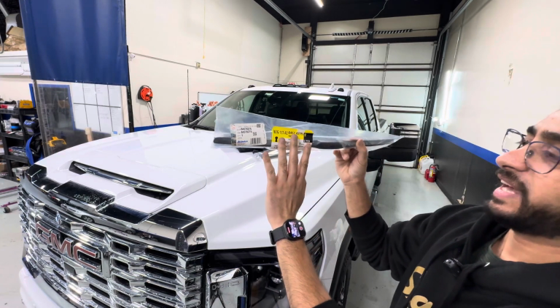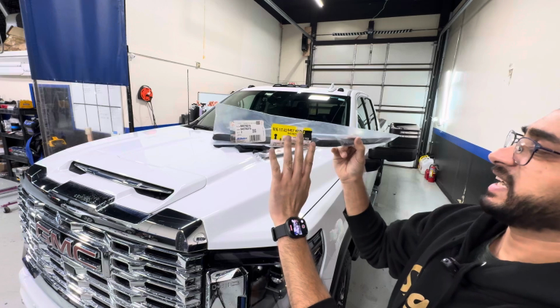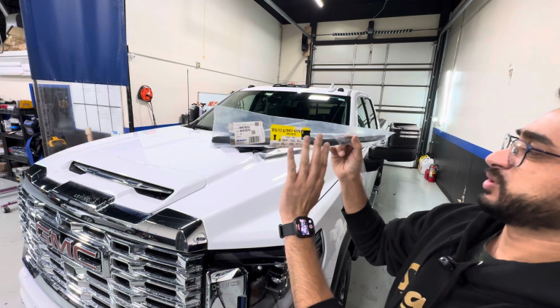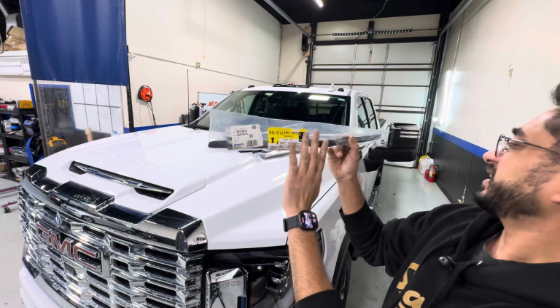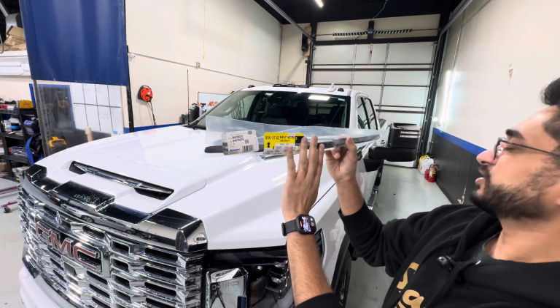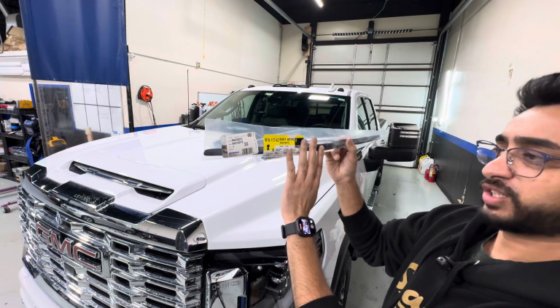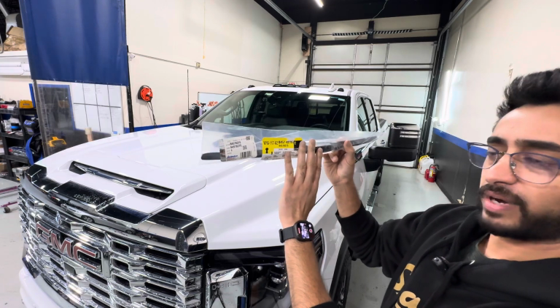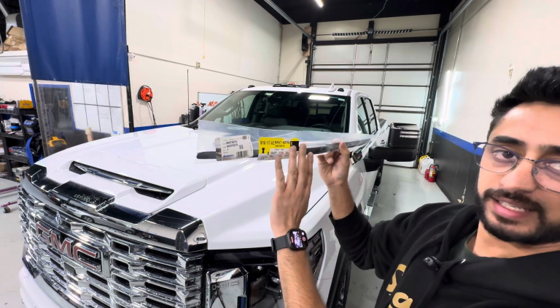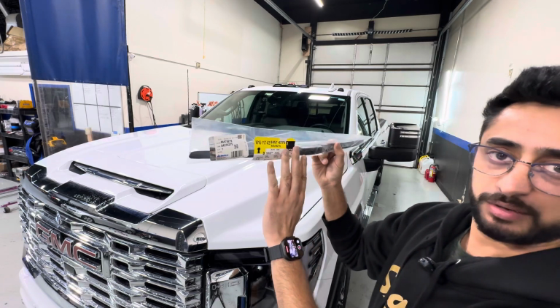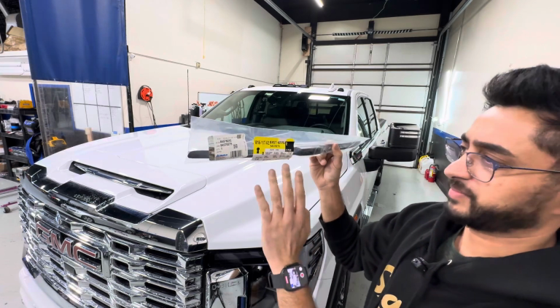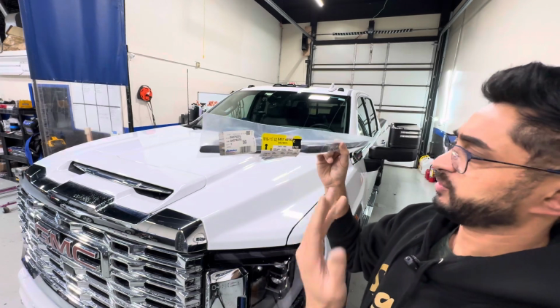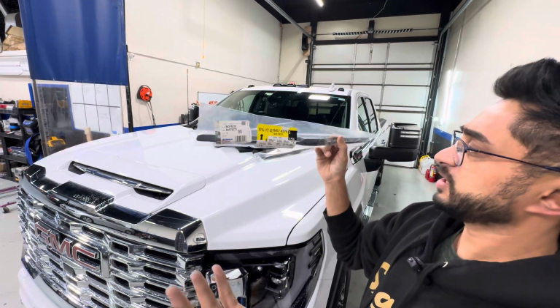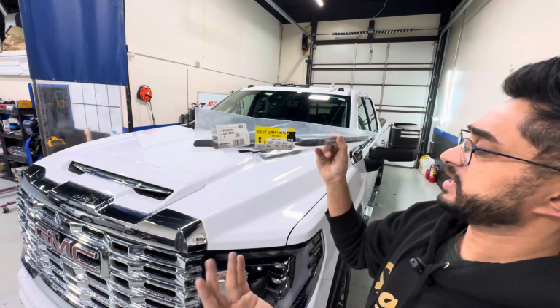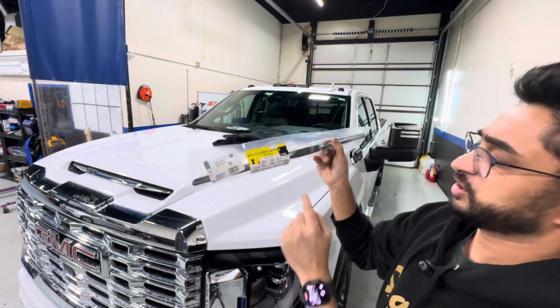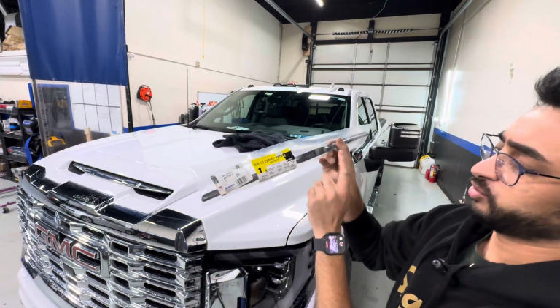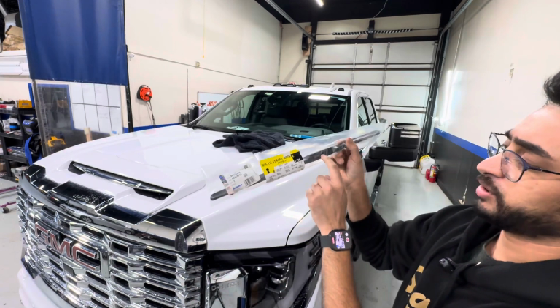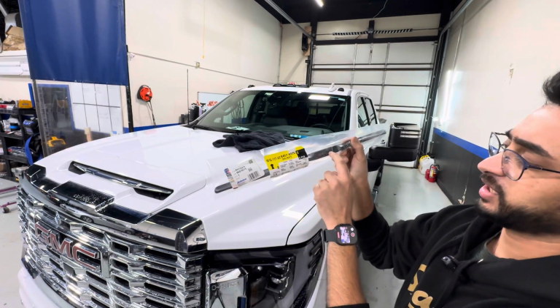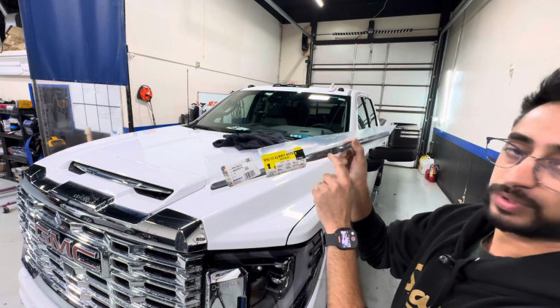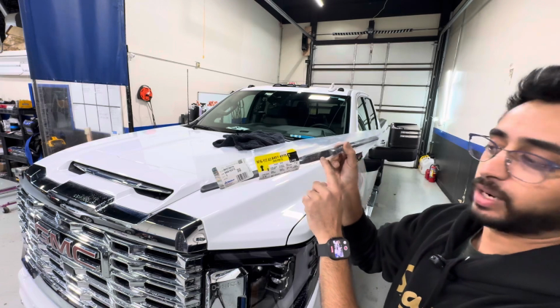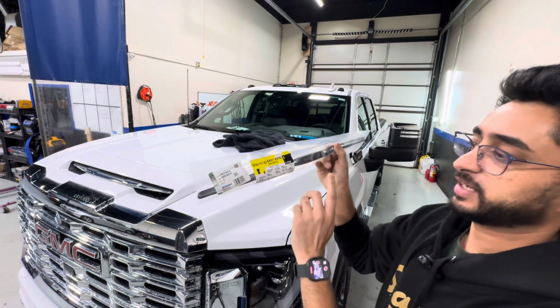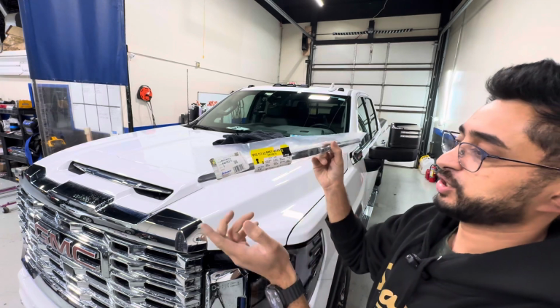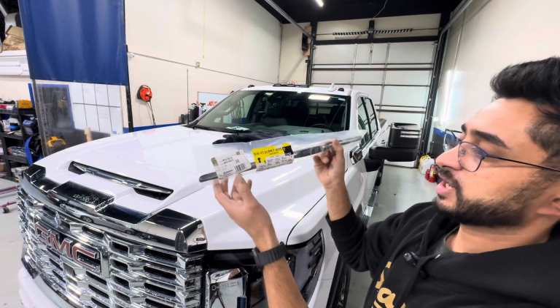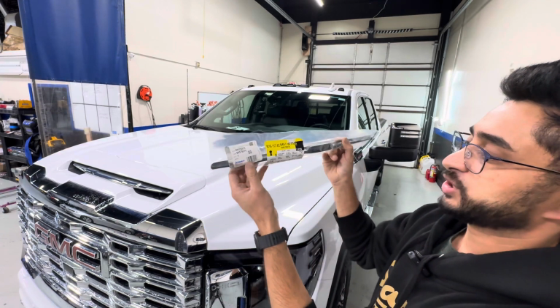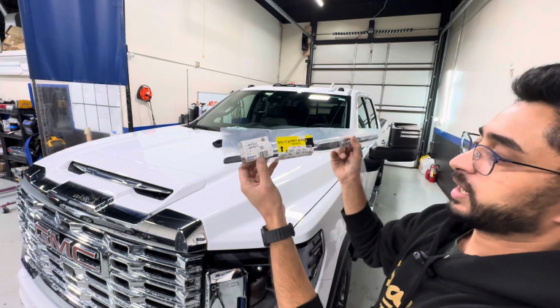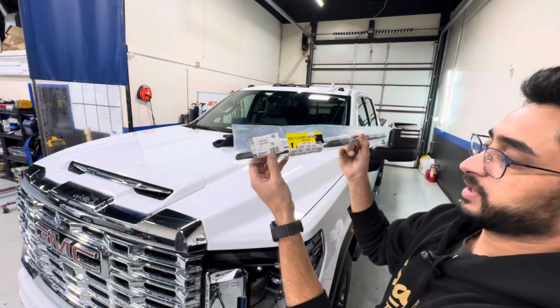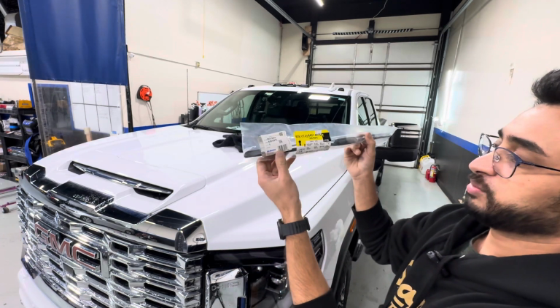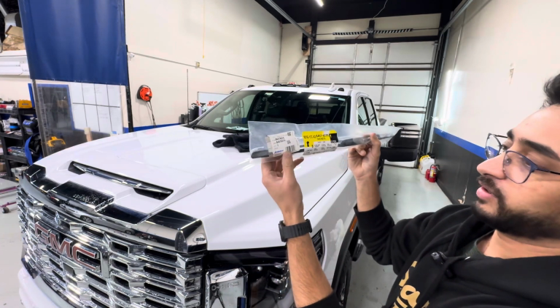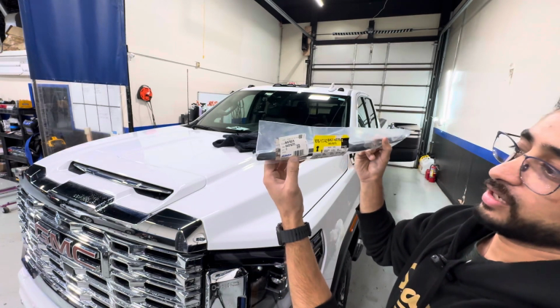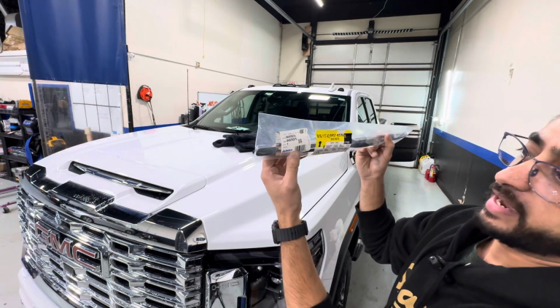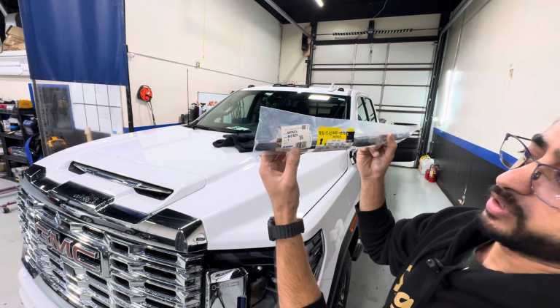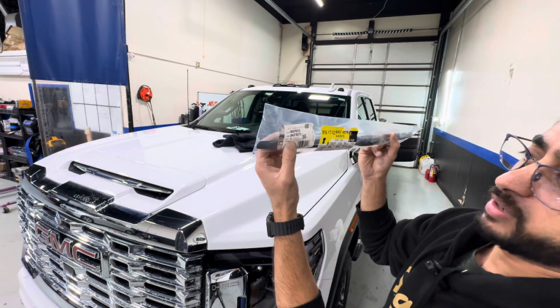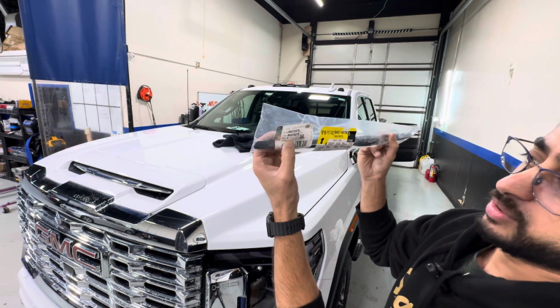I think I got them for $25 each with my discount, but either way they're just a normal hook and loop type wiper blade so you can use whichever wiper blade you prefer, and we're going to get right to it.